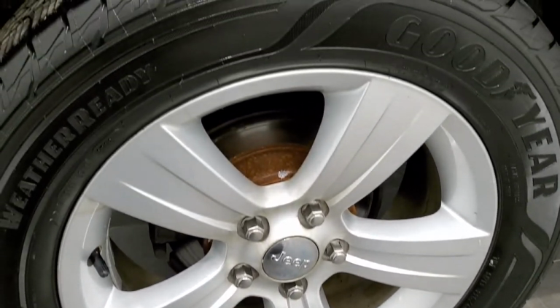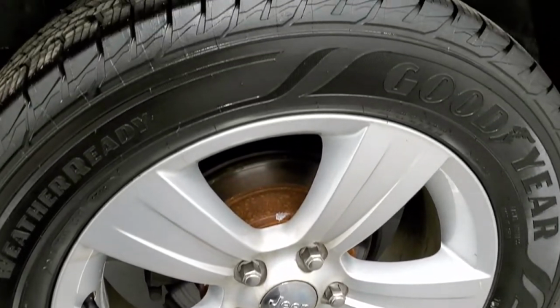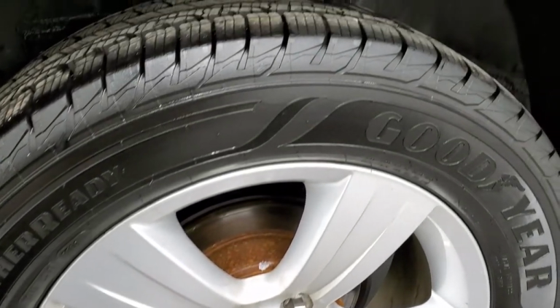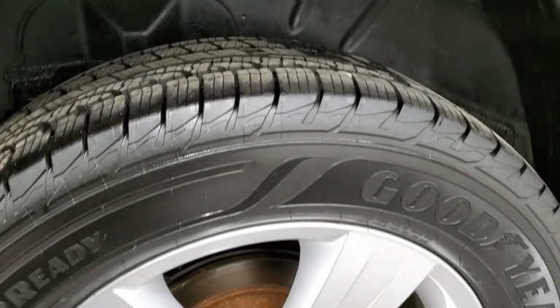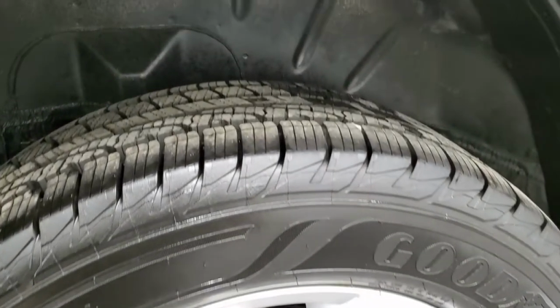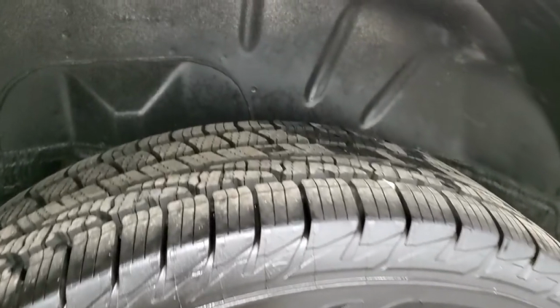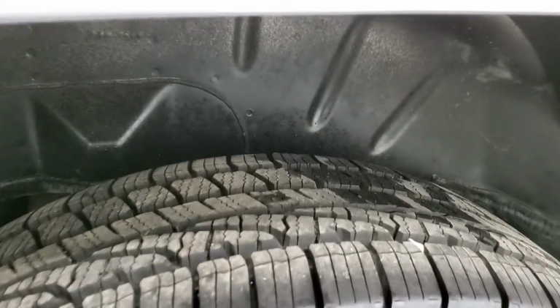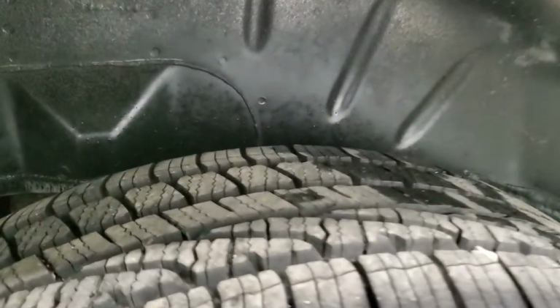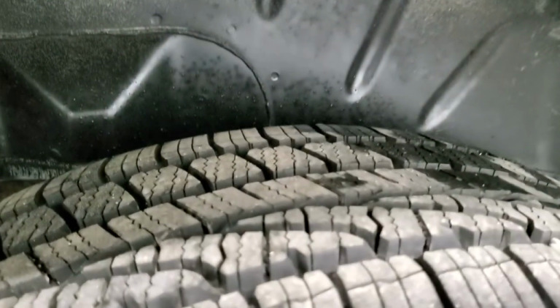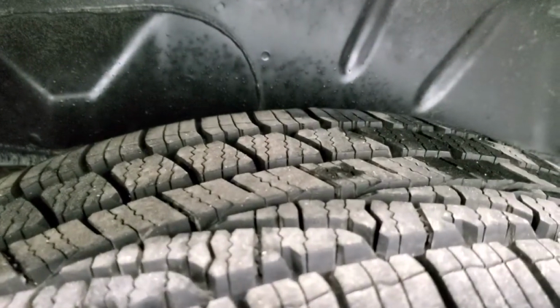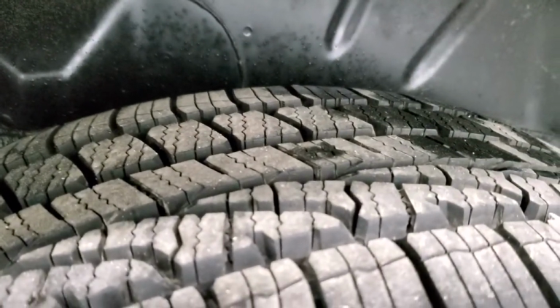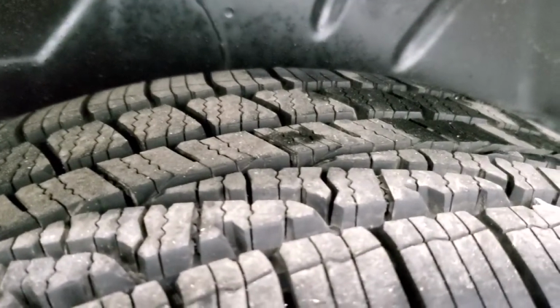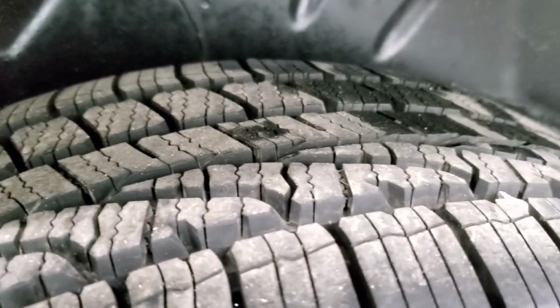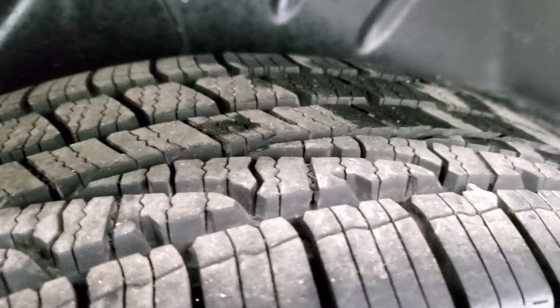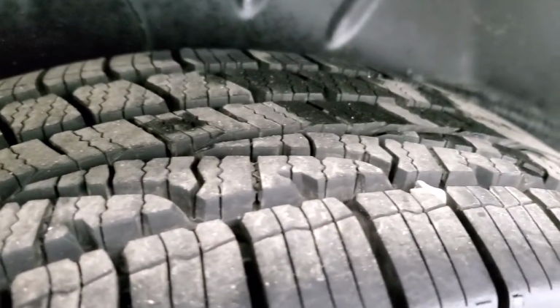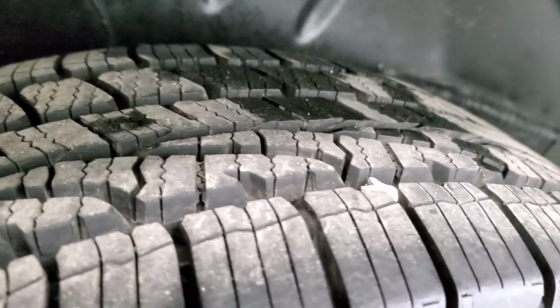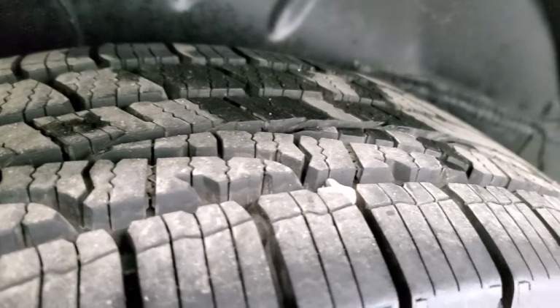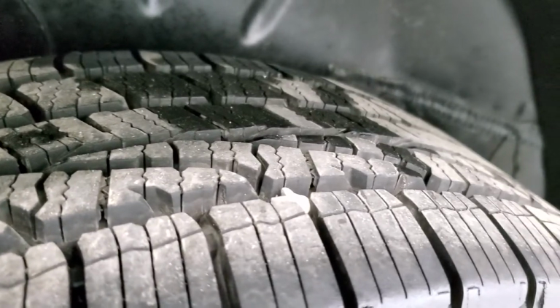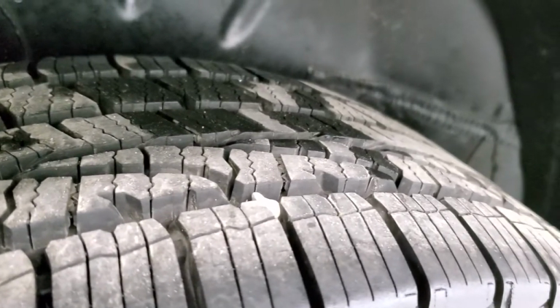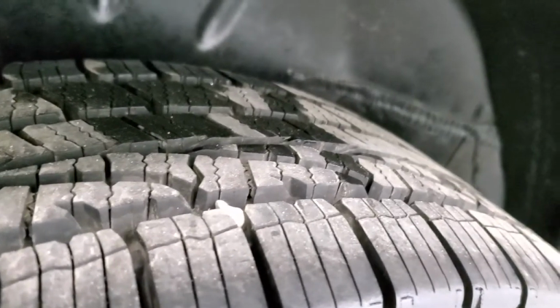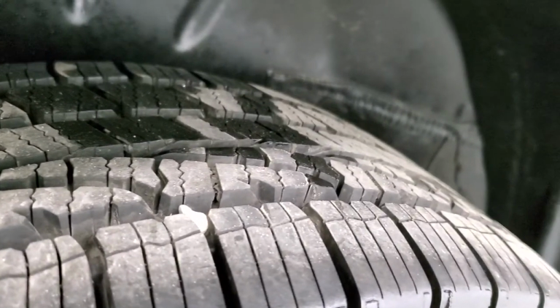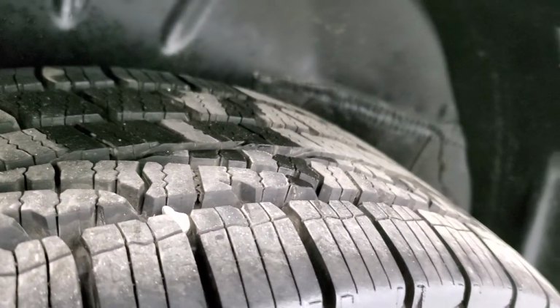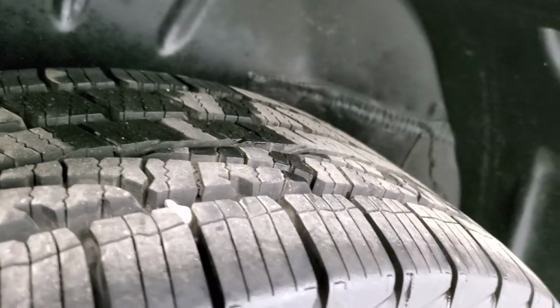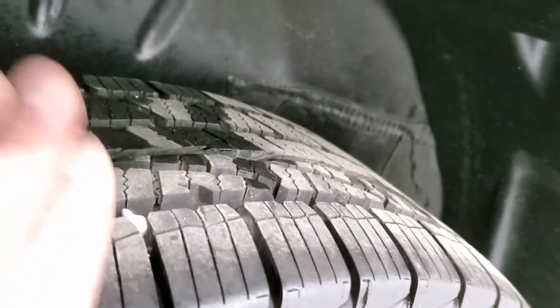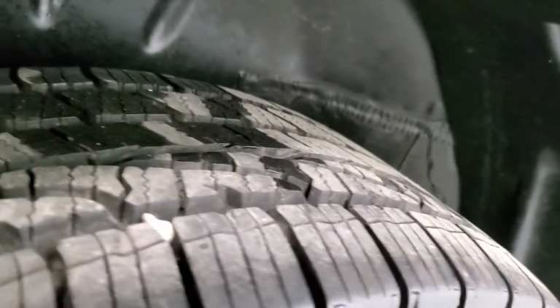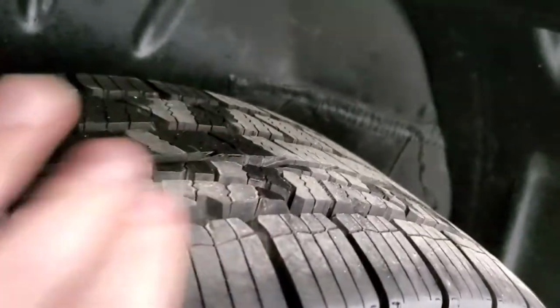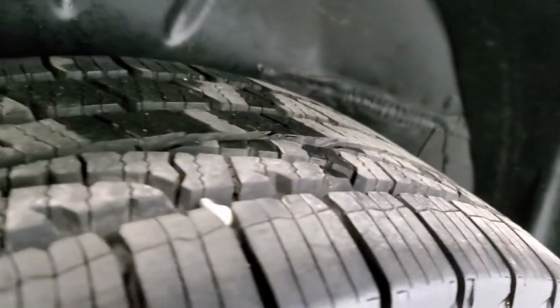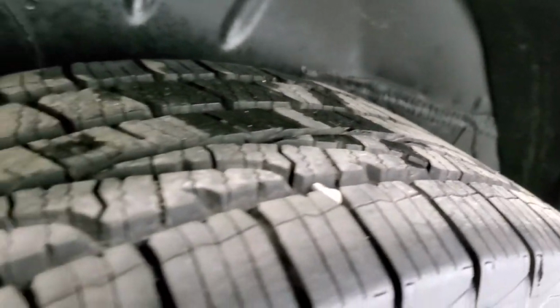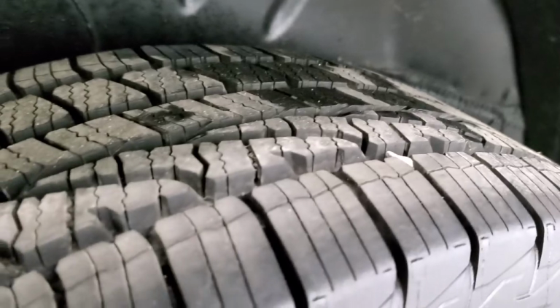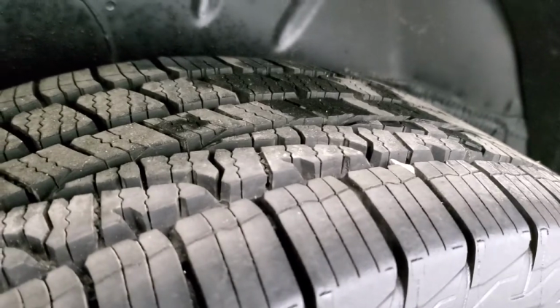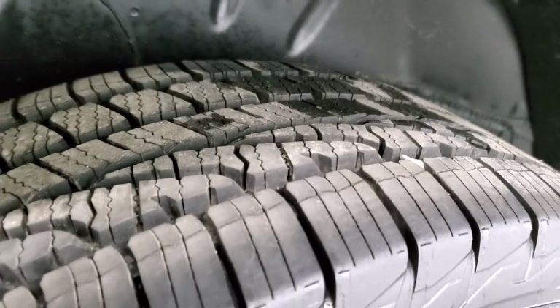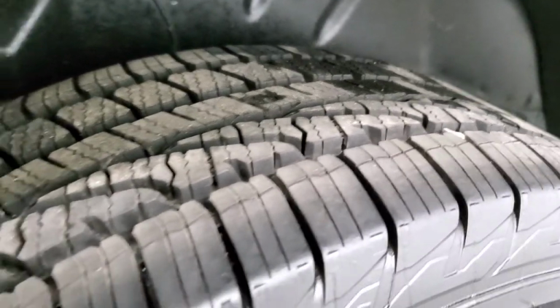Back rim is in excellent shape as well — I didn't see any scuffs or scrapes. And those back tires are just as new as the front tires. I'd say 80-90% of the tread left, maybe even a little bit more. Very, very new tires on there.